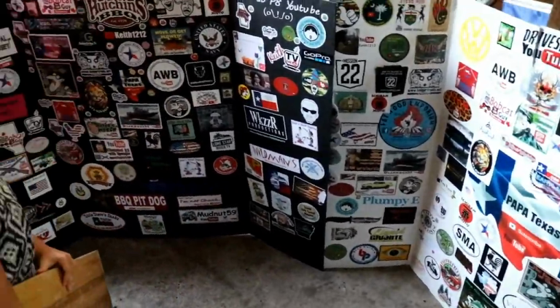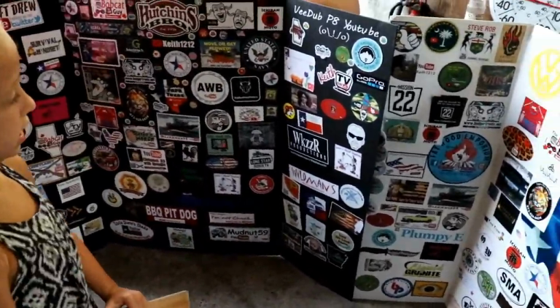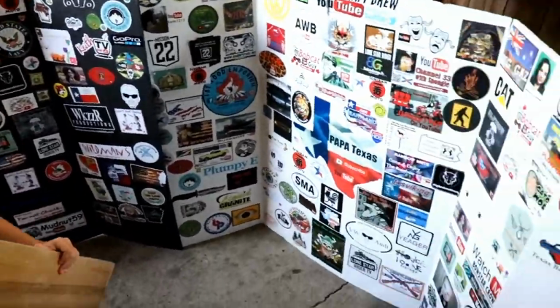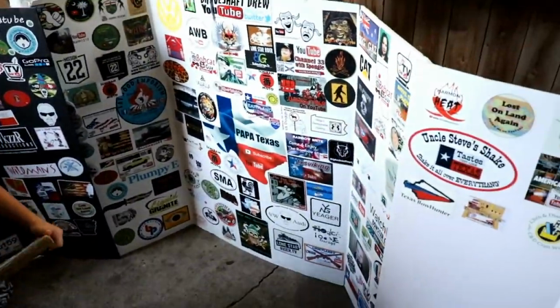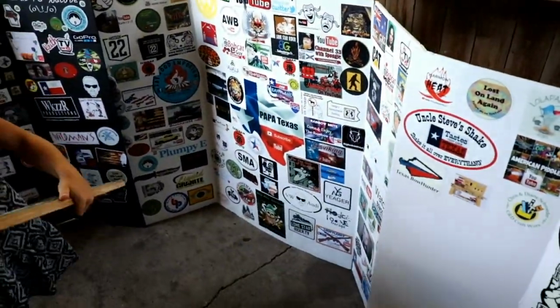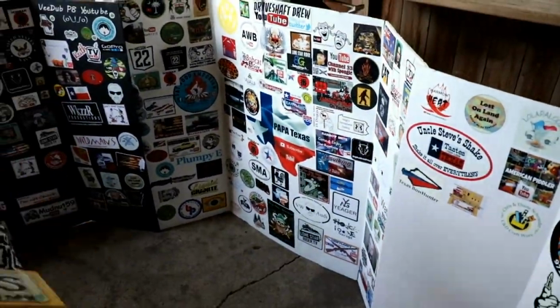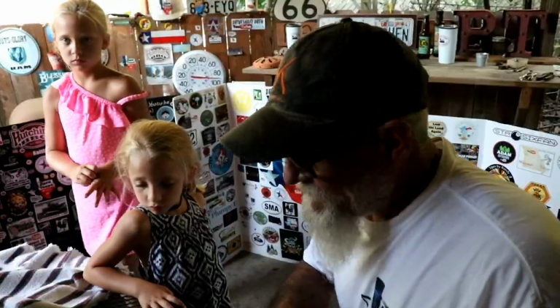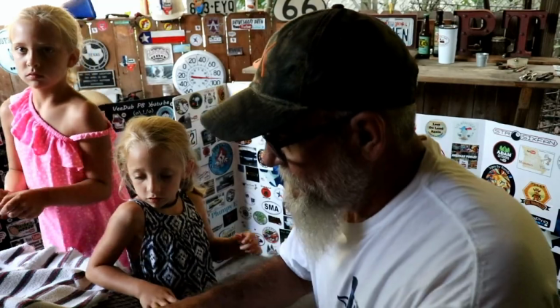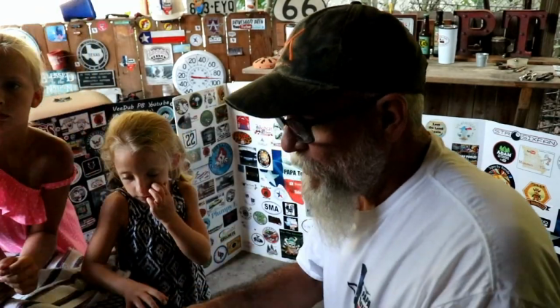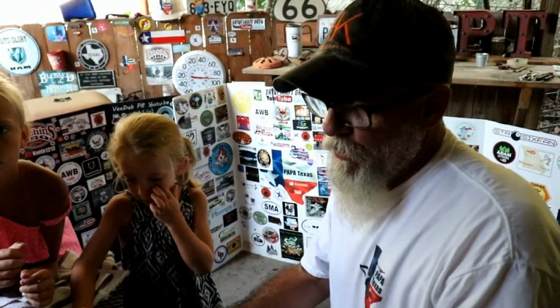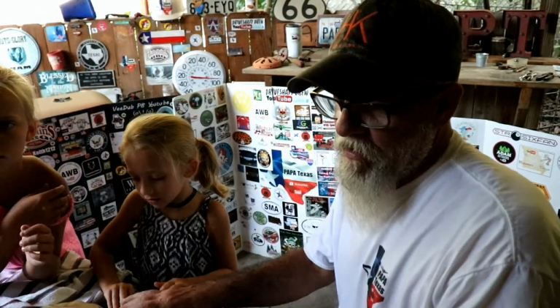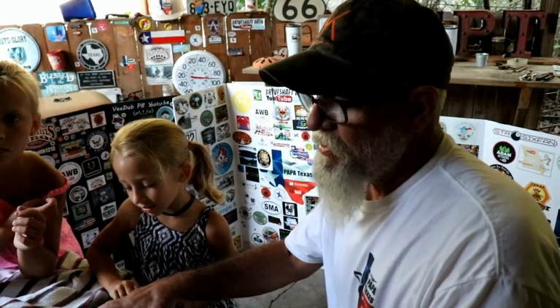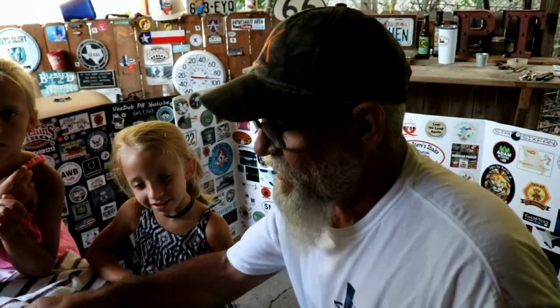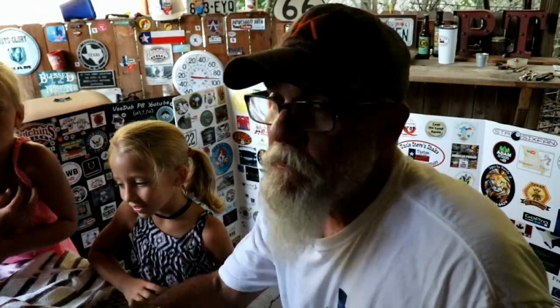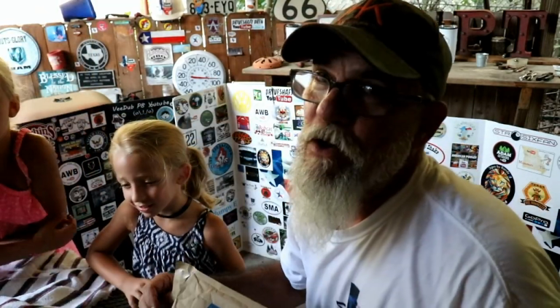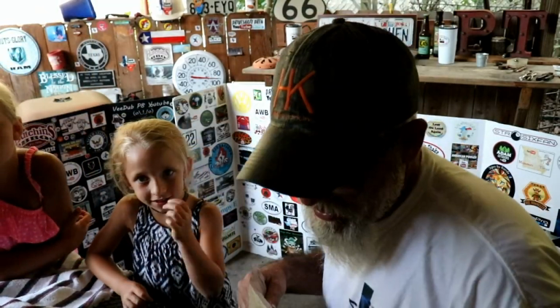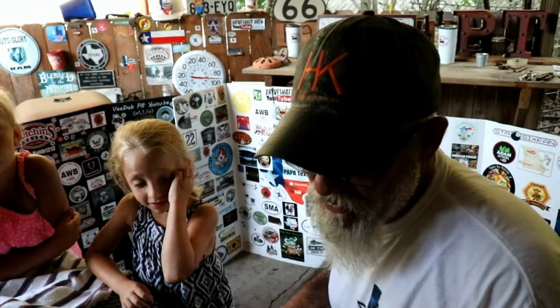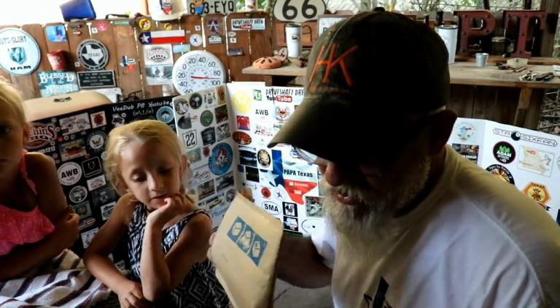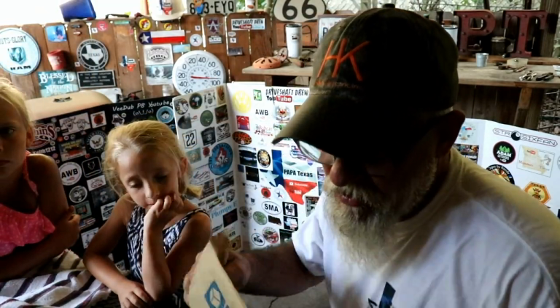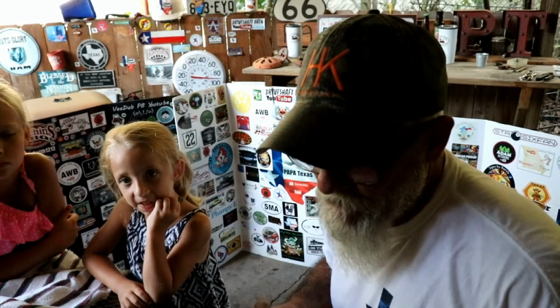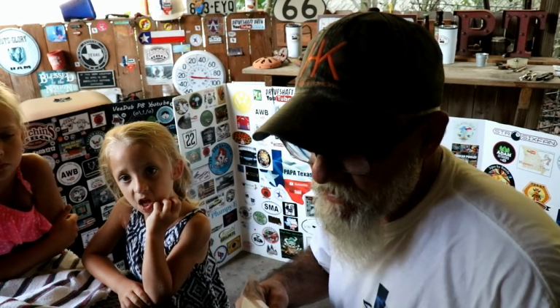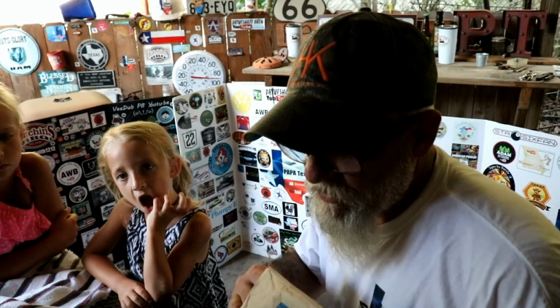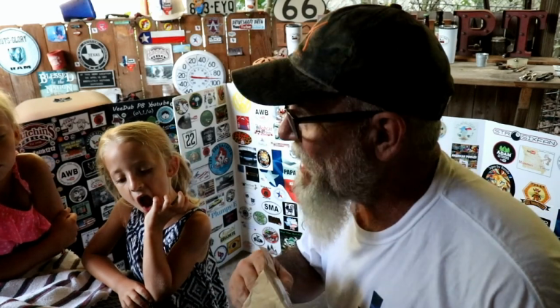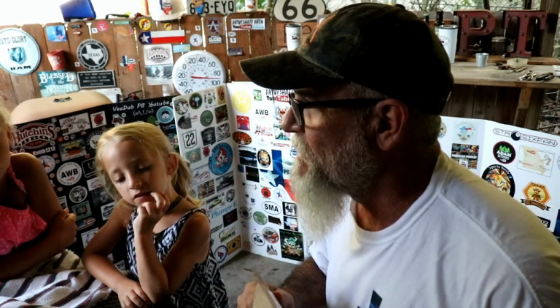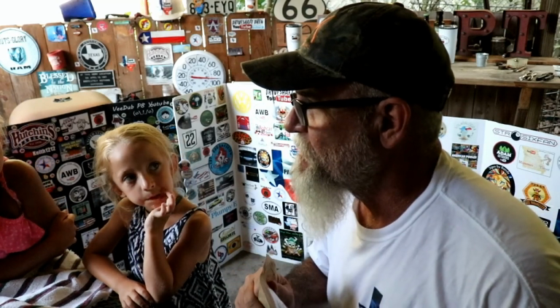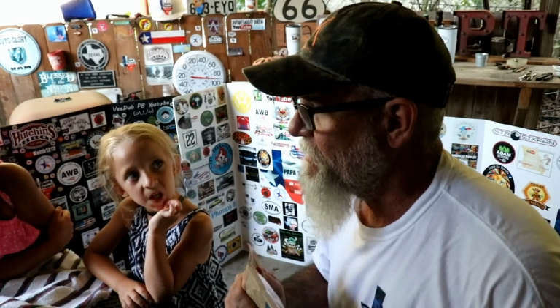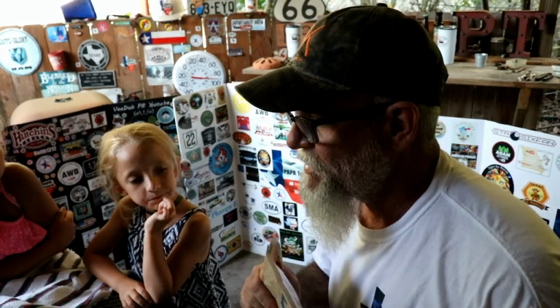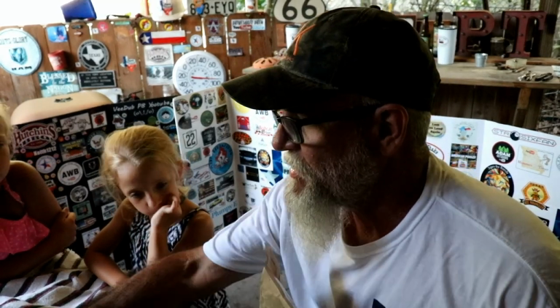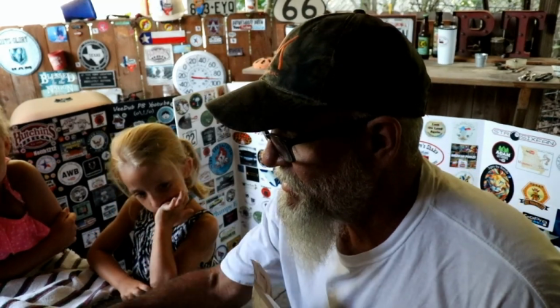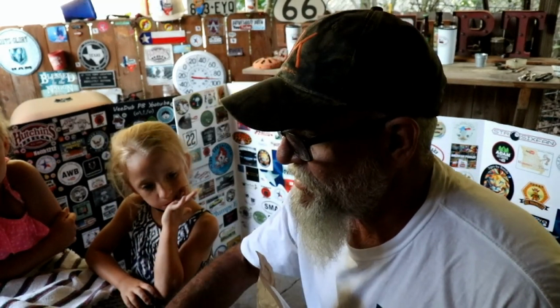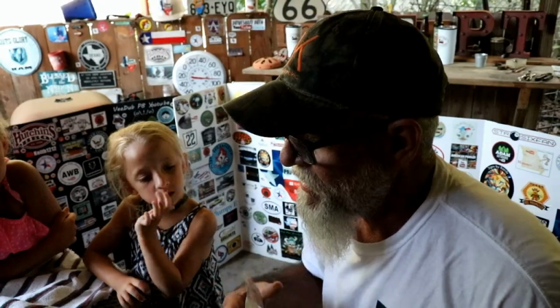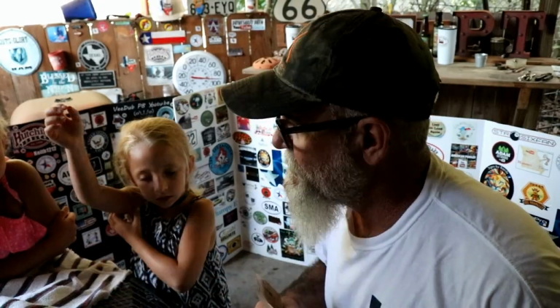We're going to get to it. Here we go, all right folks. We really appreciate mail. This one here — Maddie's going to love this one because it's something she does that she likes to do.